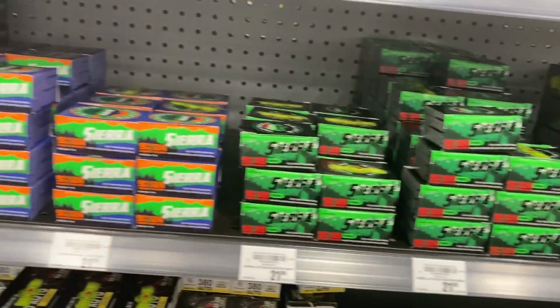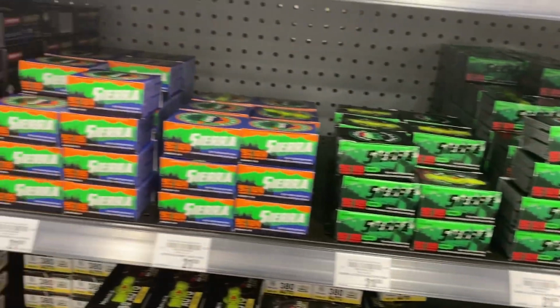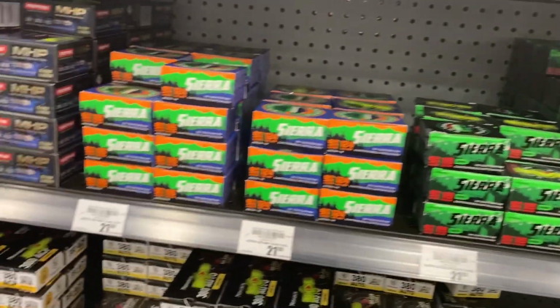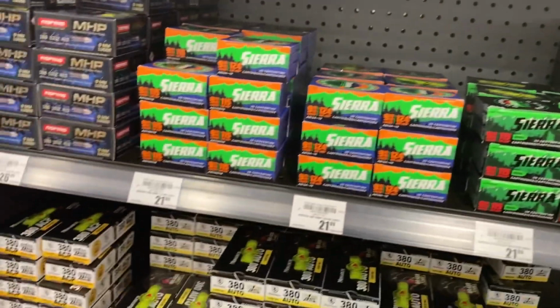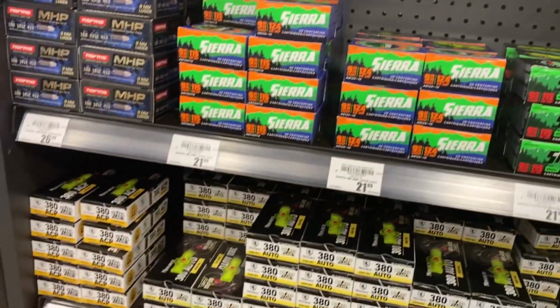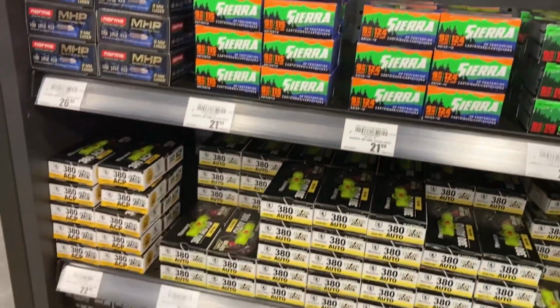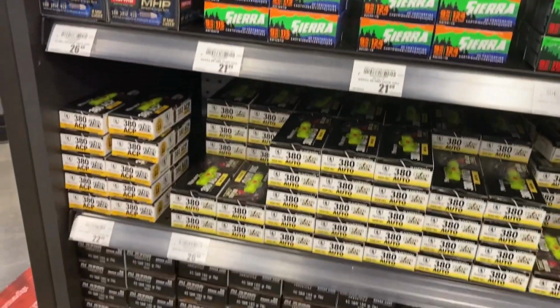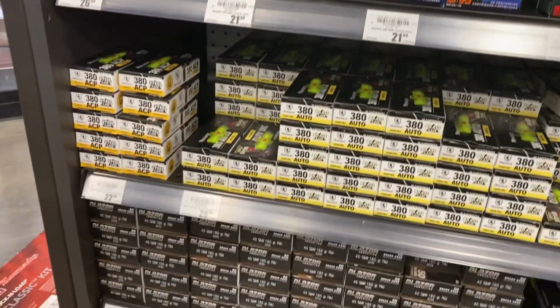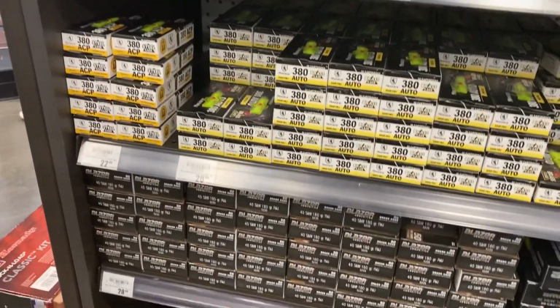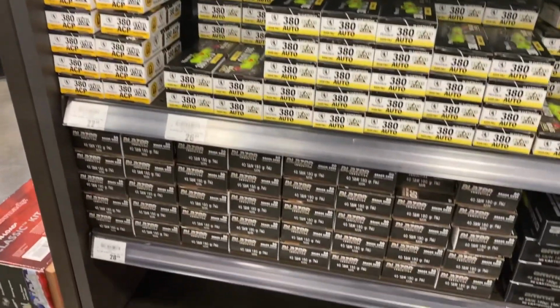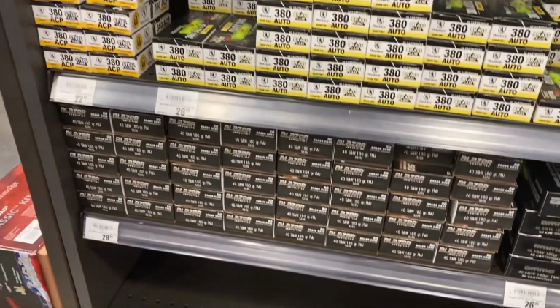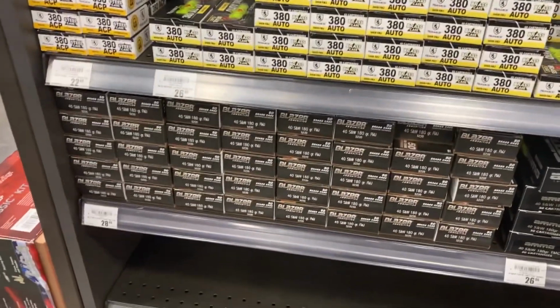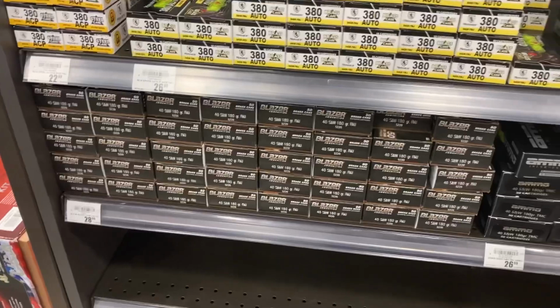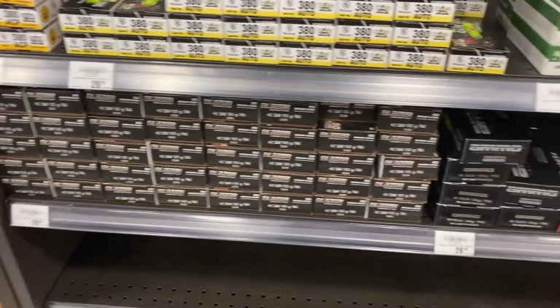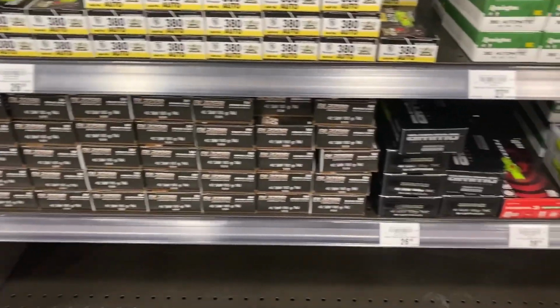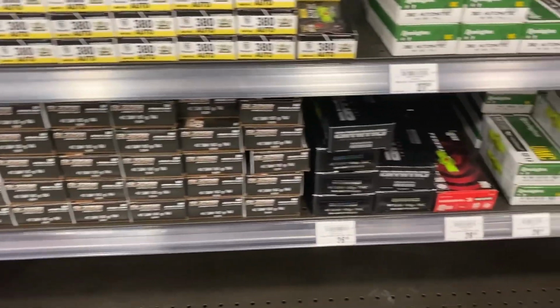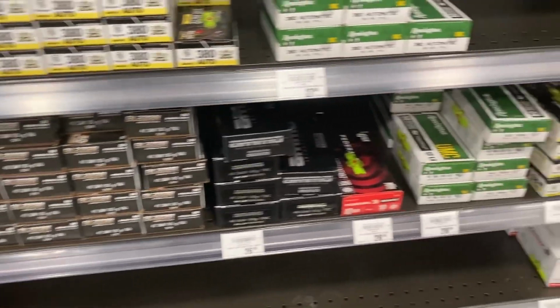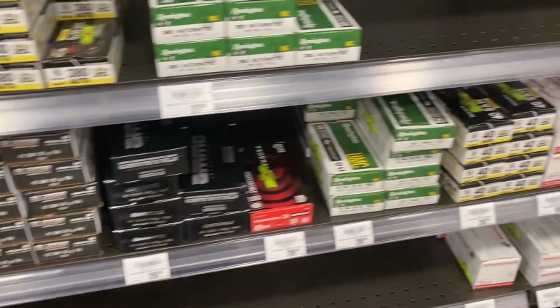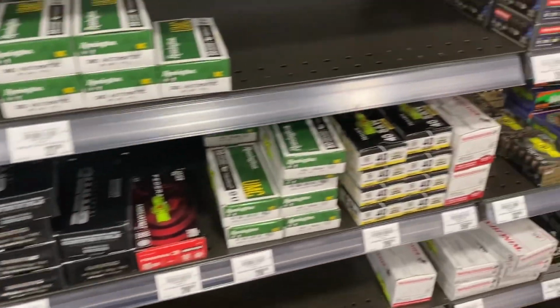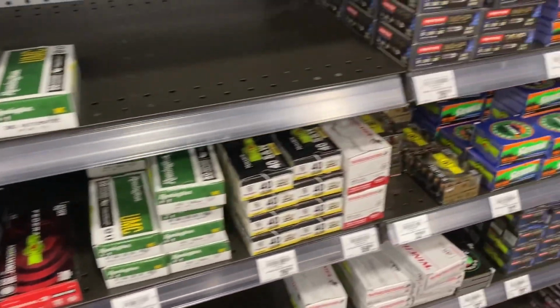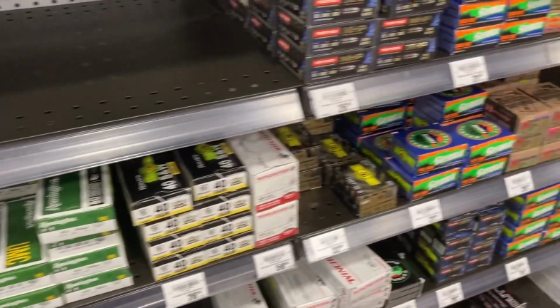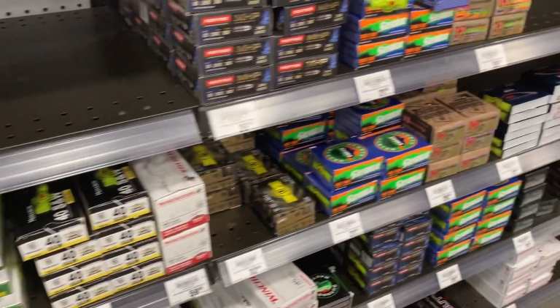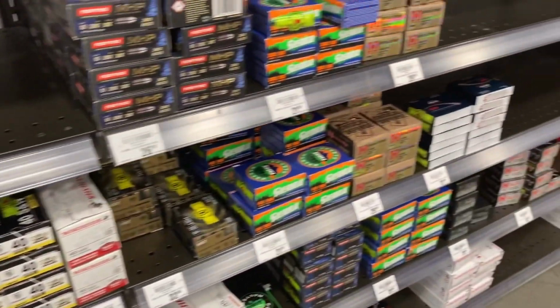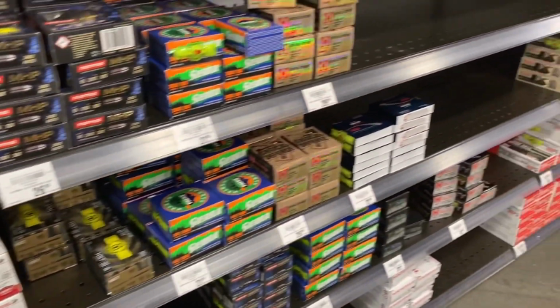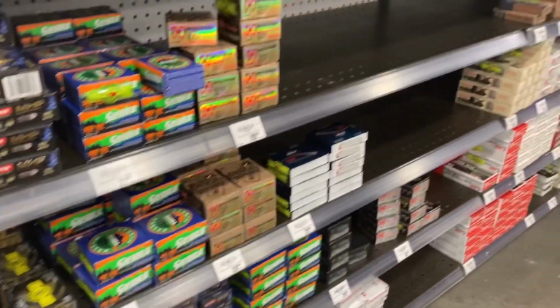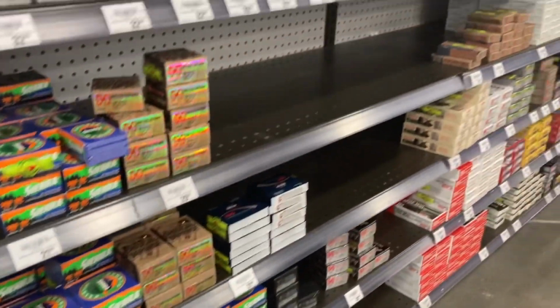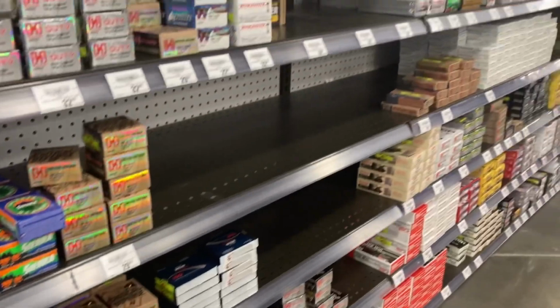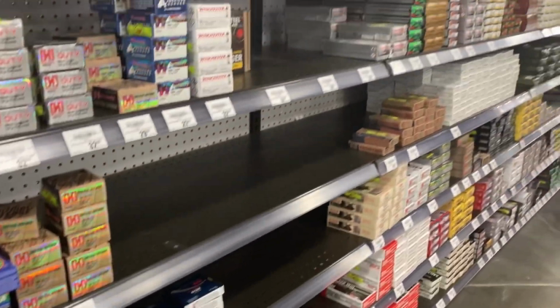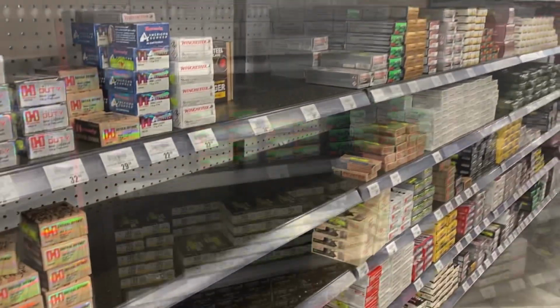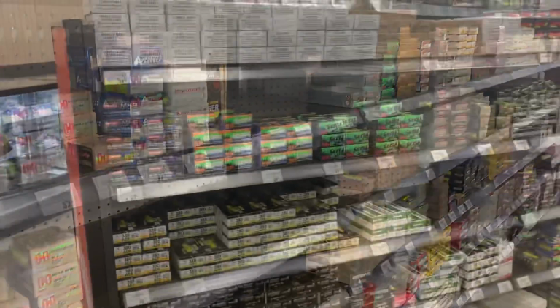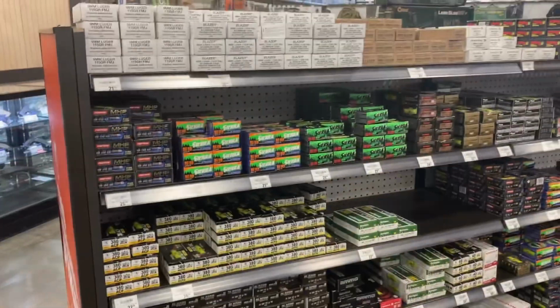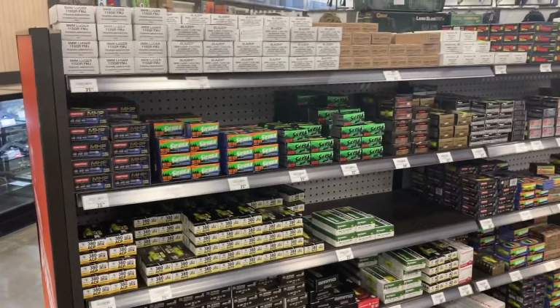Usually that 762 is about twice the price at other places. They also have some 380 over here — steel, brass — and the standard 45, 40, all that stuff. They've got it coming in pretty much on a regular basis.